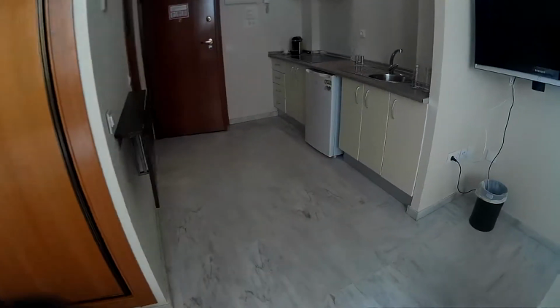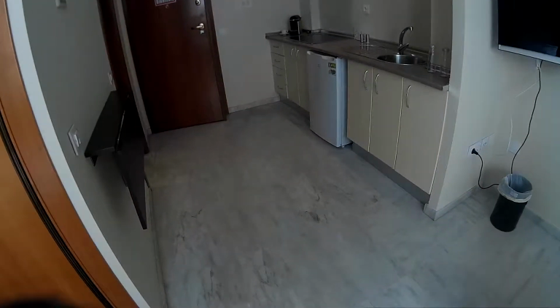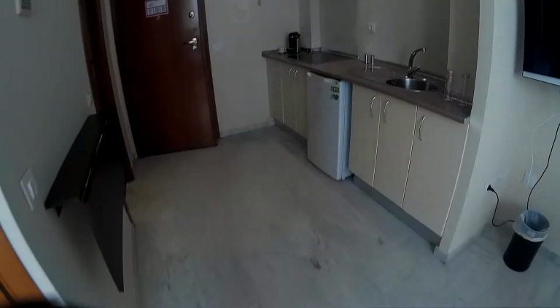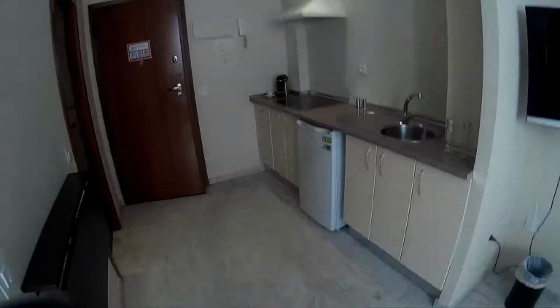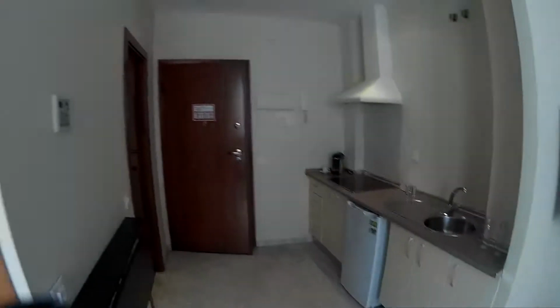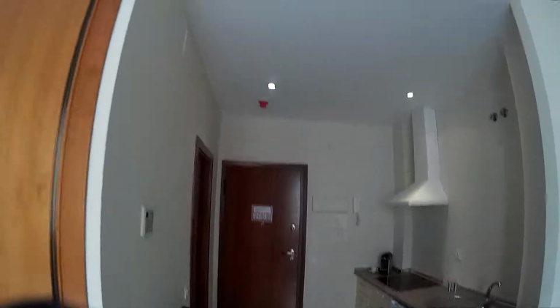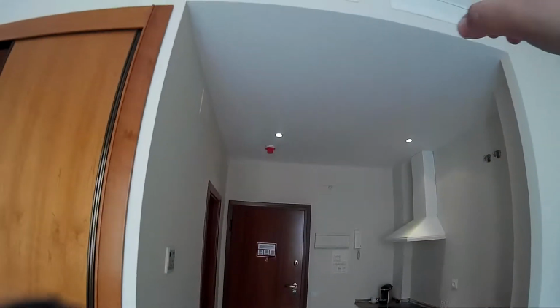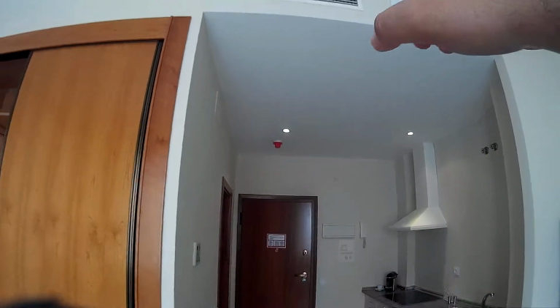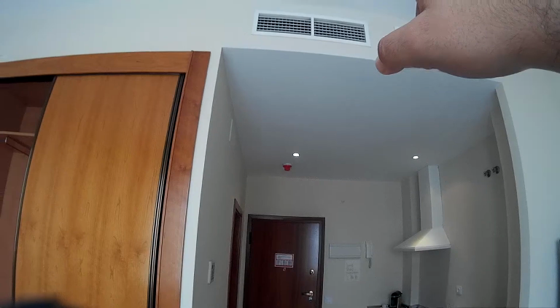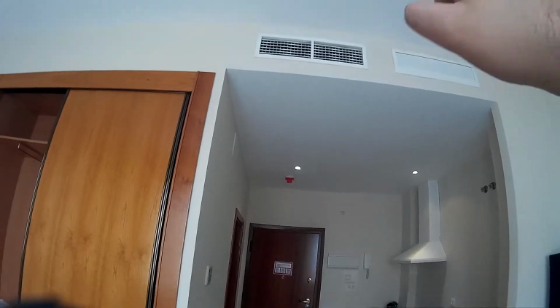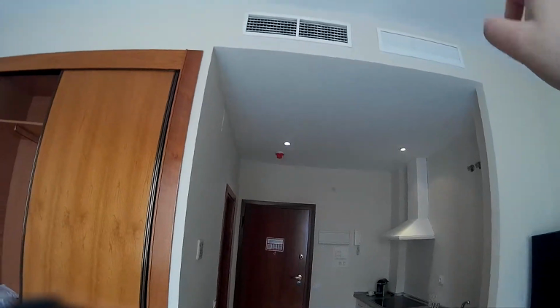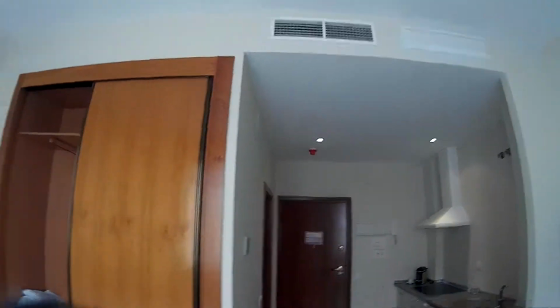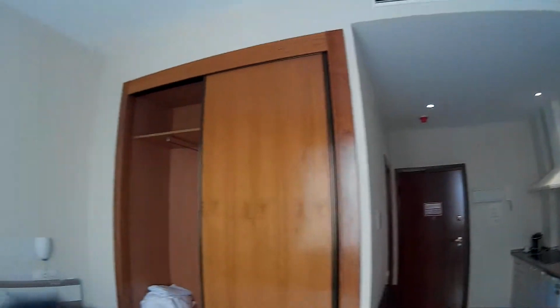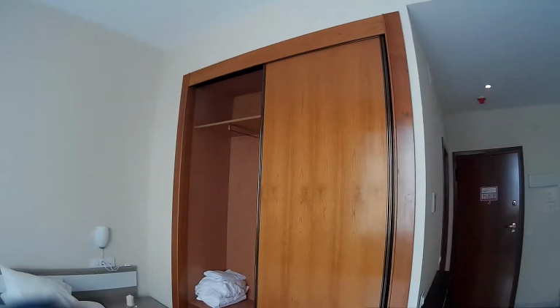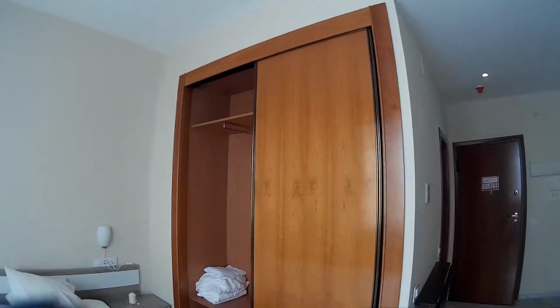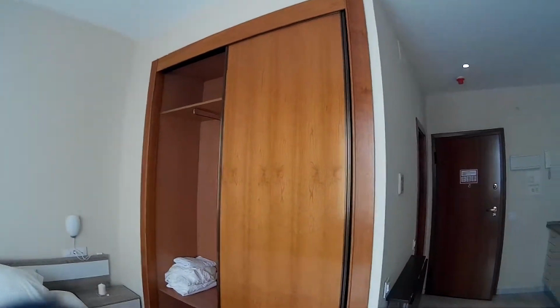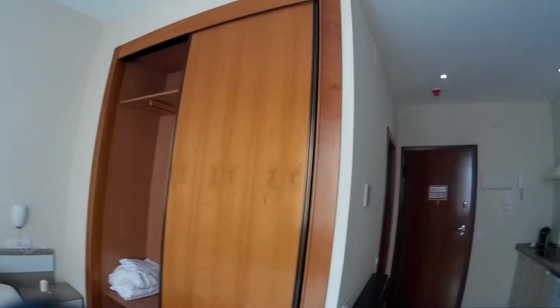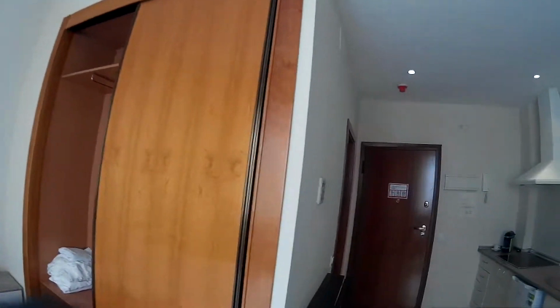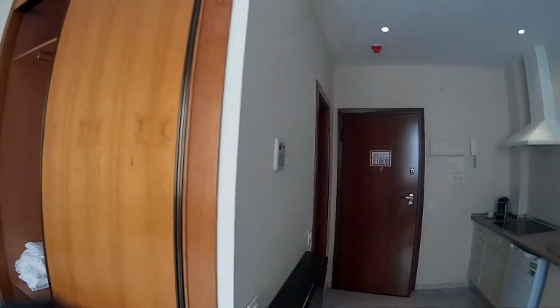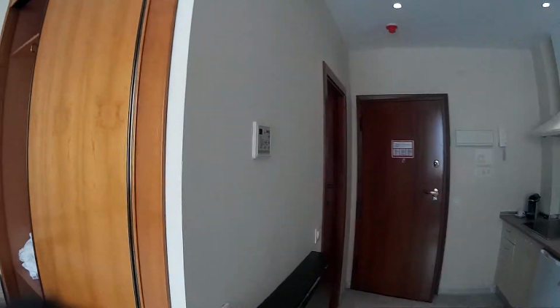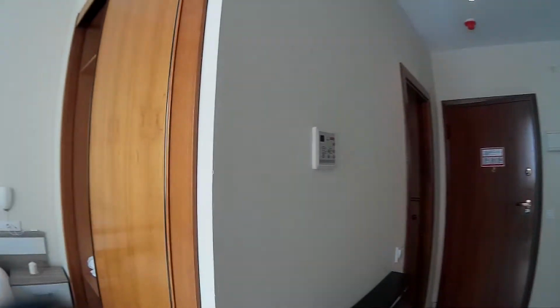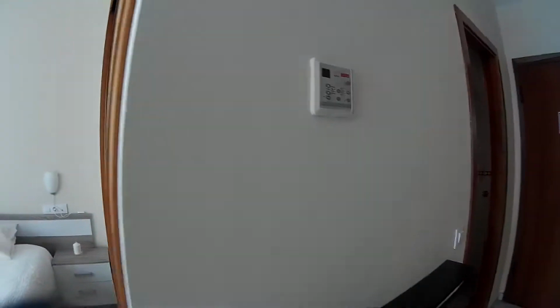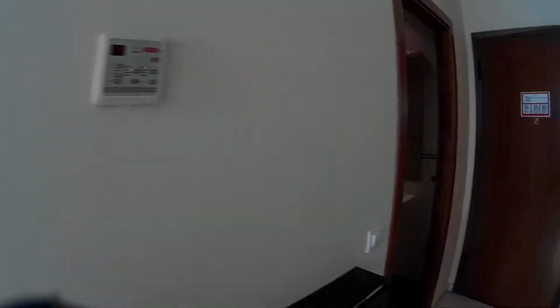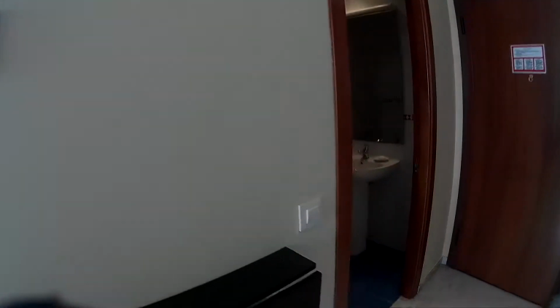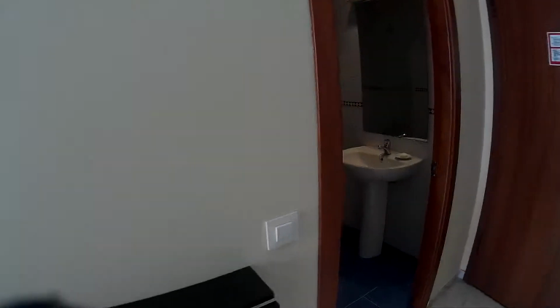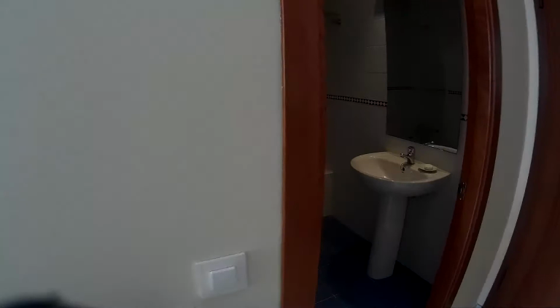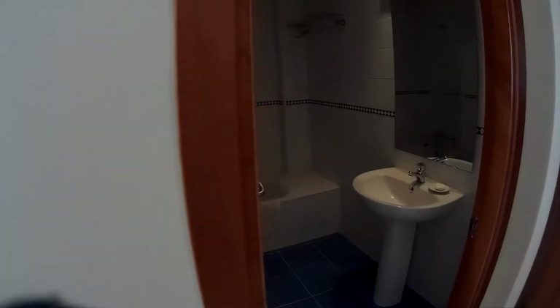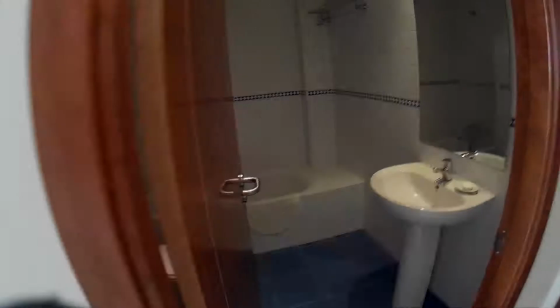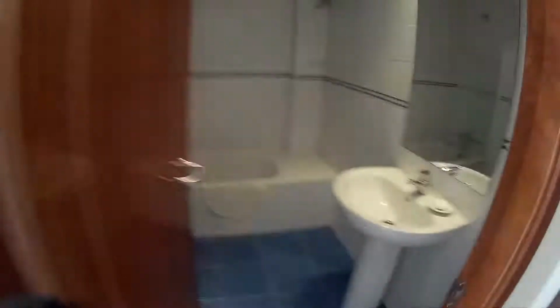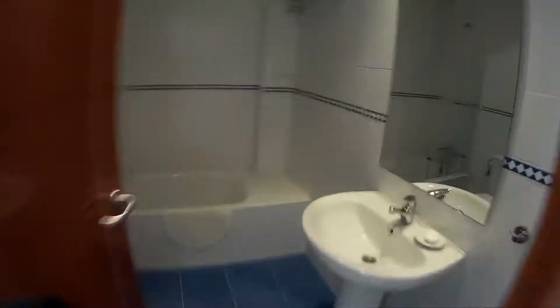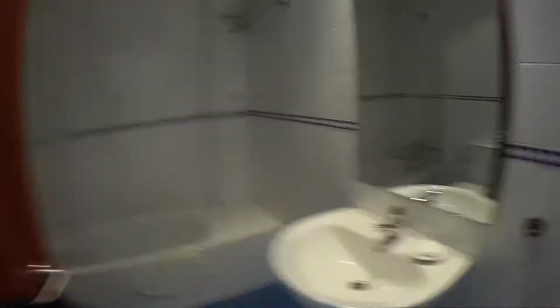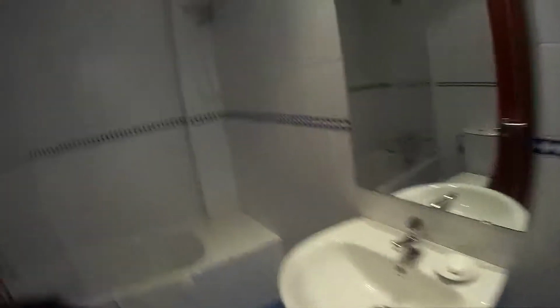This is the central air-conditioning, which also has a heating mode. And this is the bedroom.